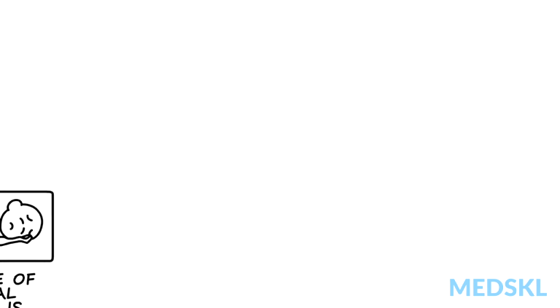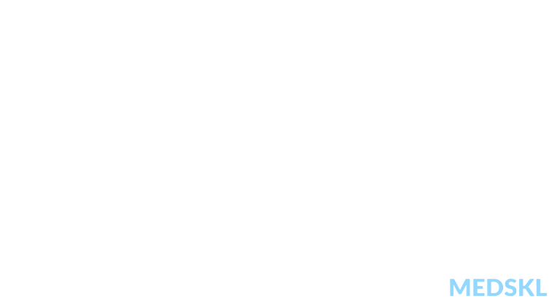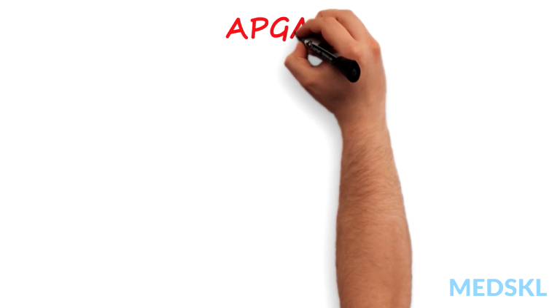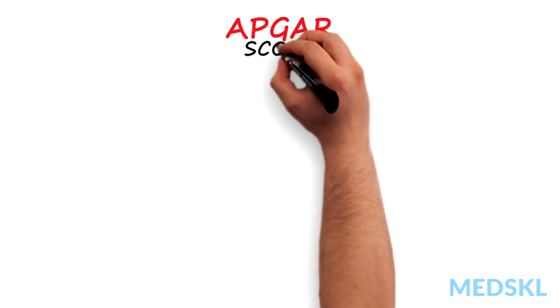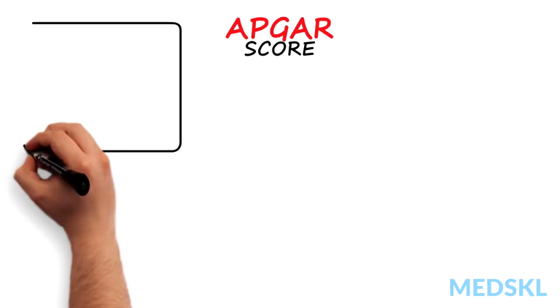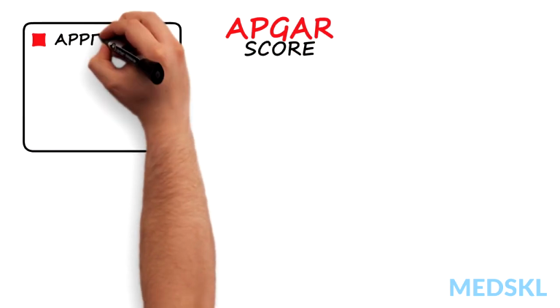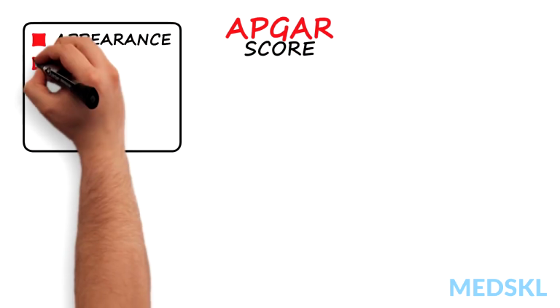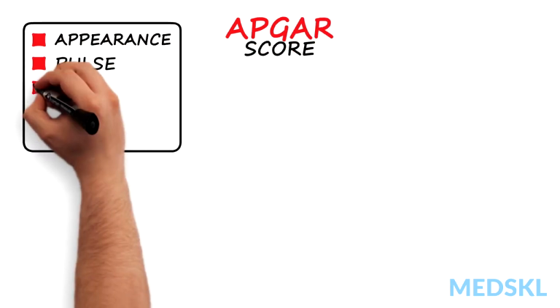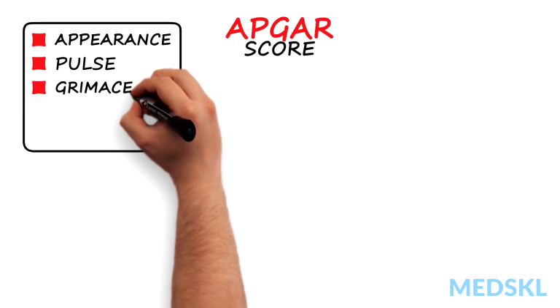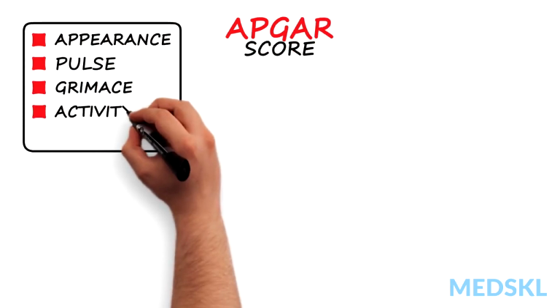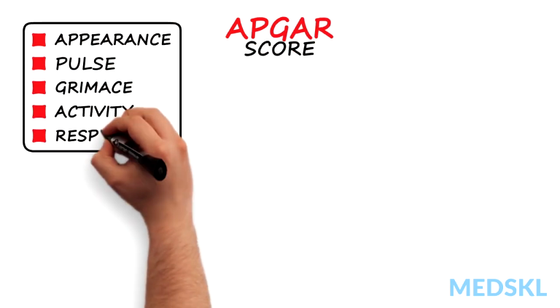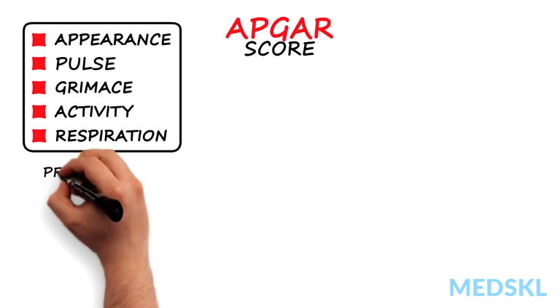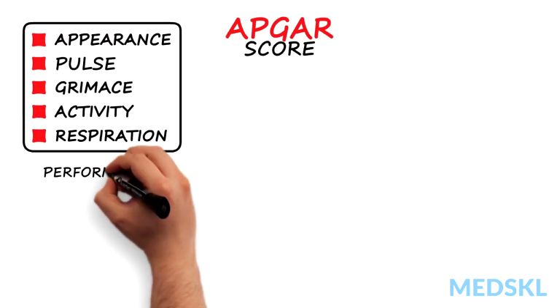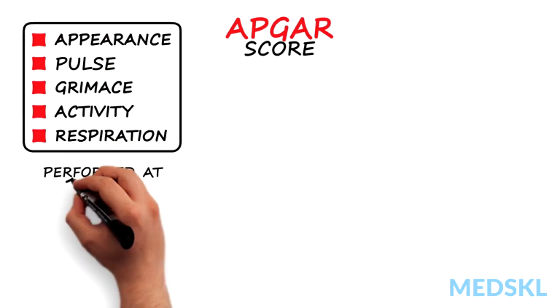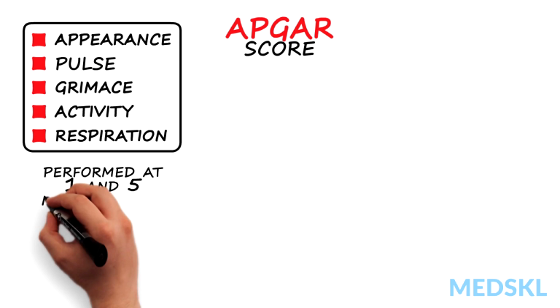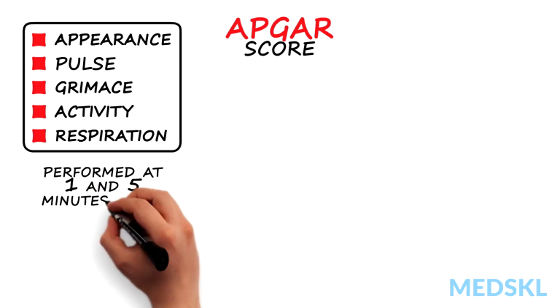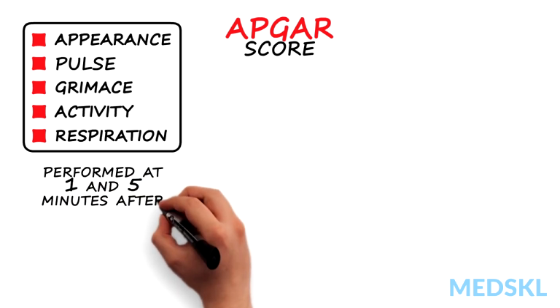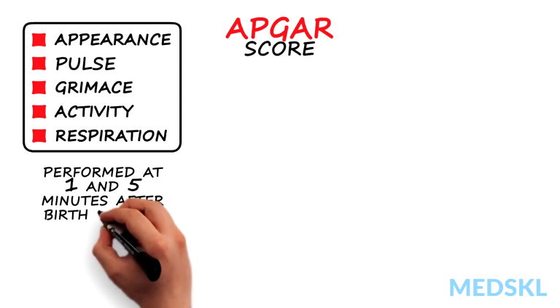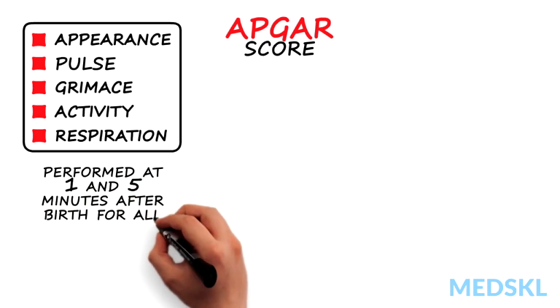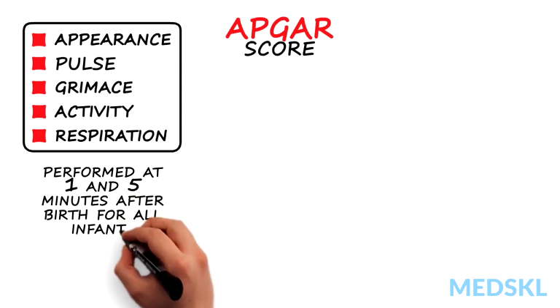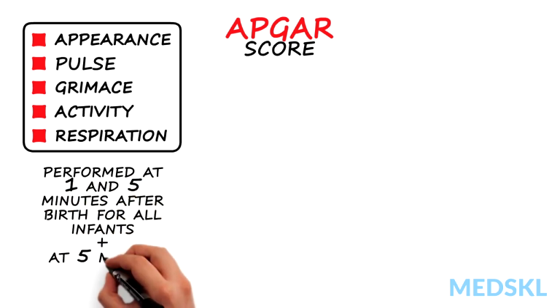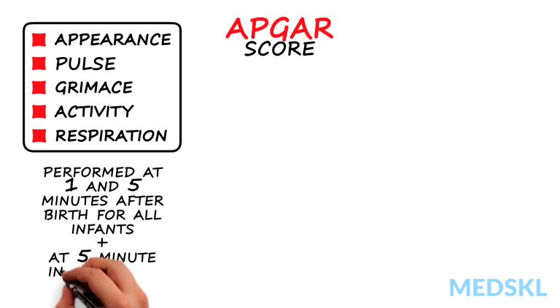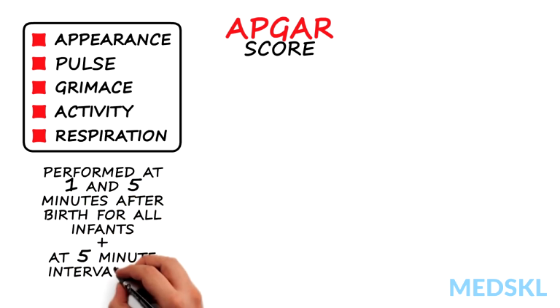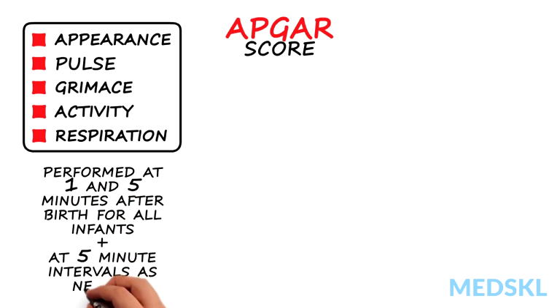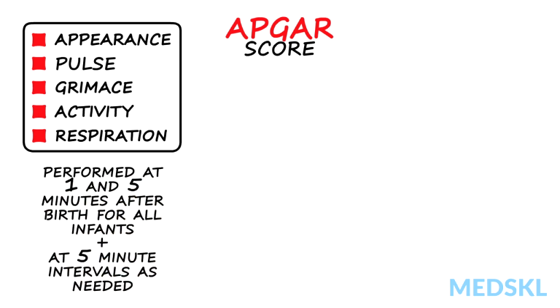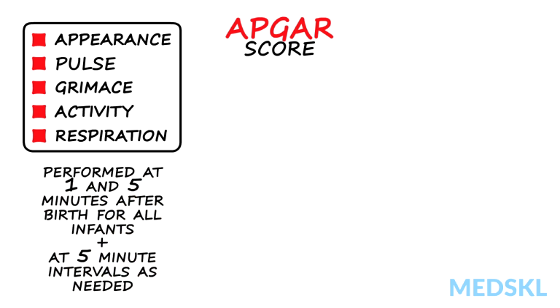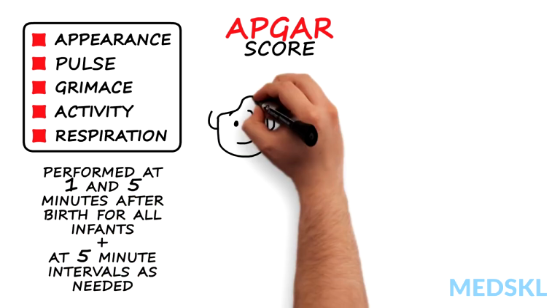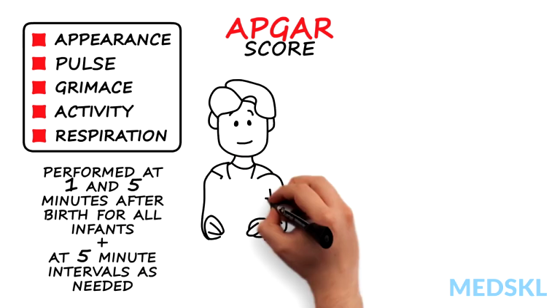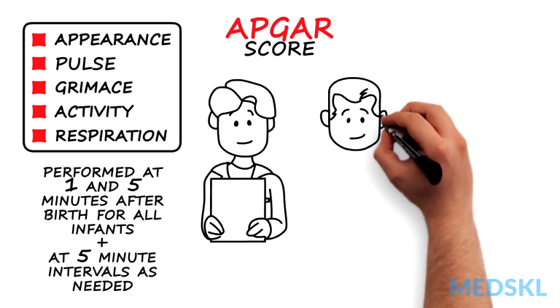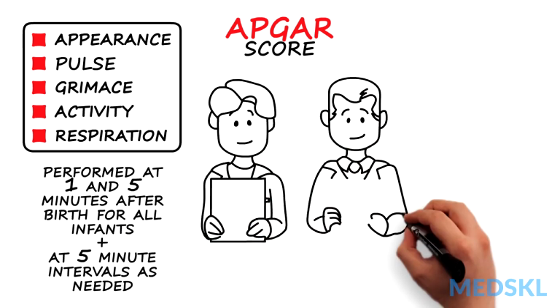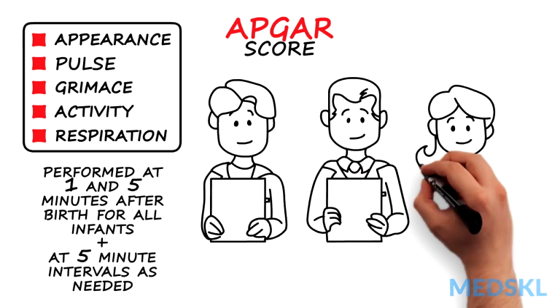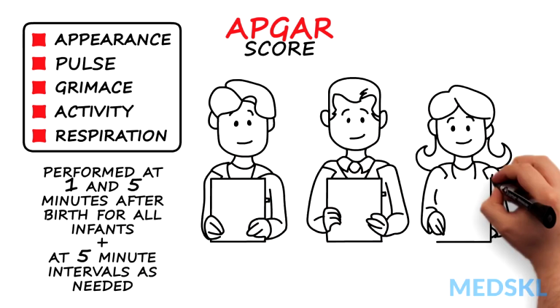The APGAR score is a tool developed to monitor the progress, as it is measured at 1 minute and at 5 minutes after birth for all infants, and at 5 minute intervals as needed. Each category is scored from 0 to 2.